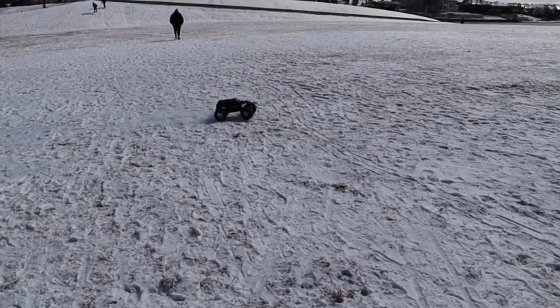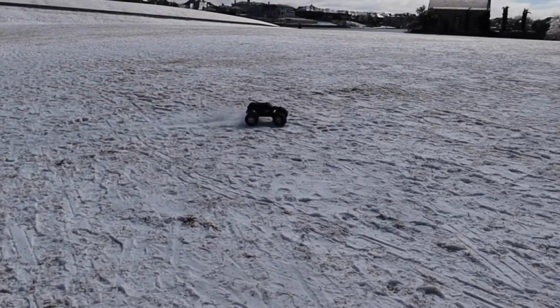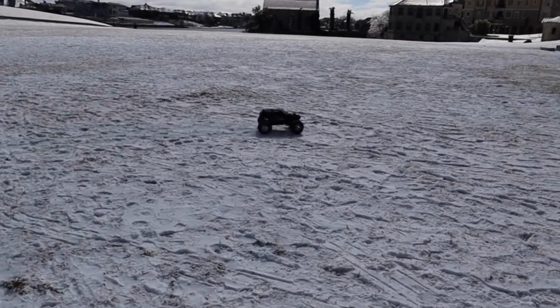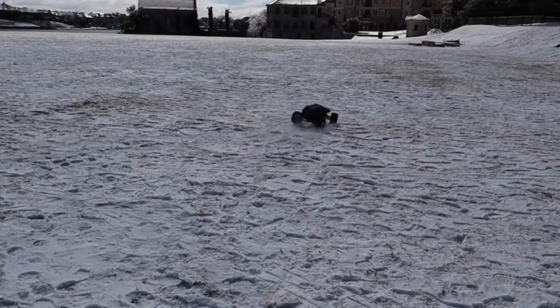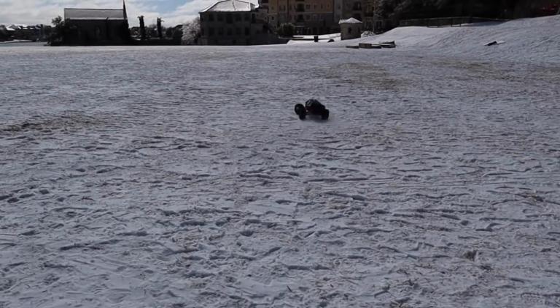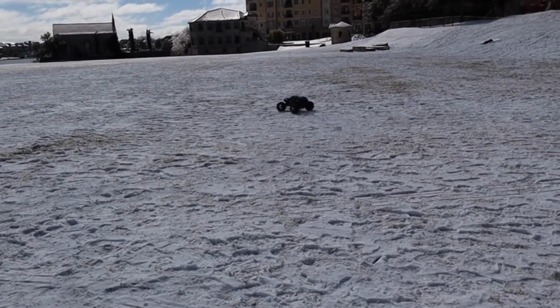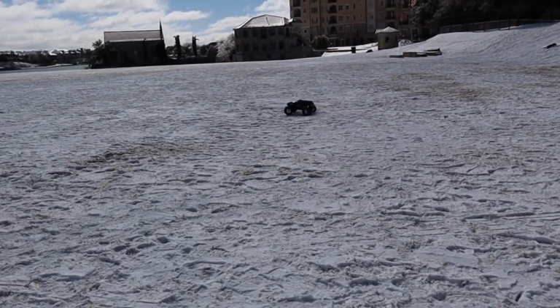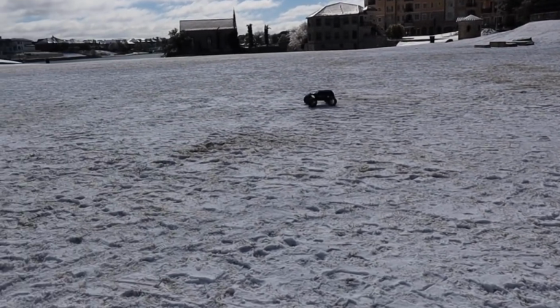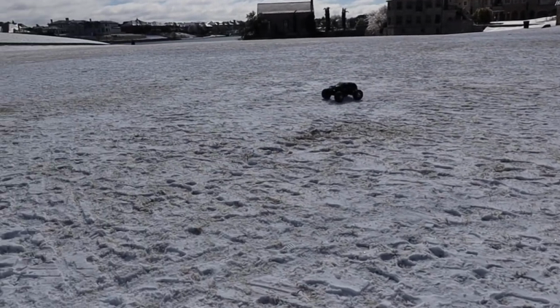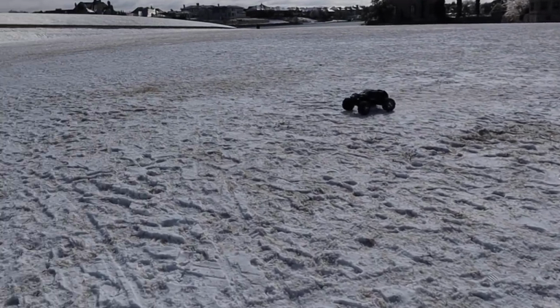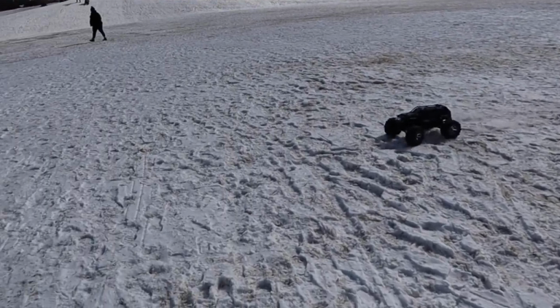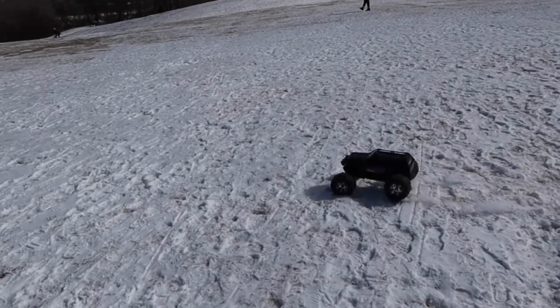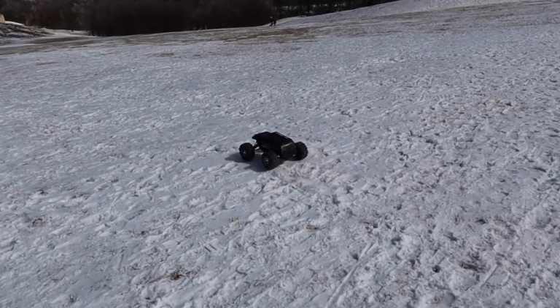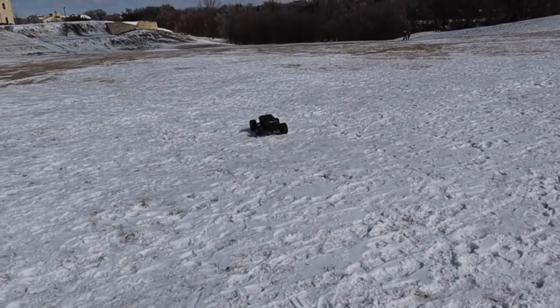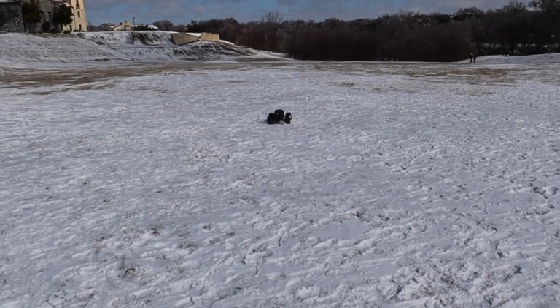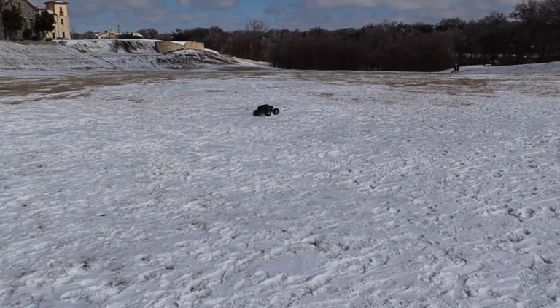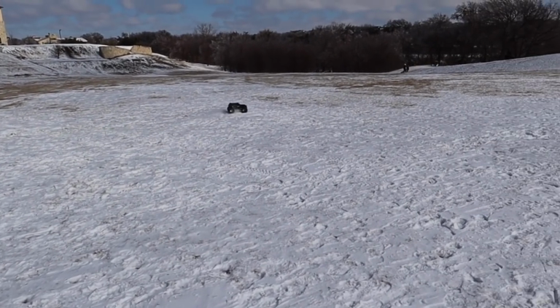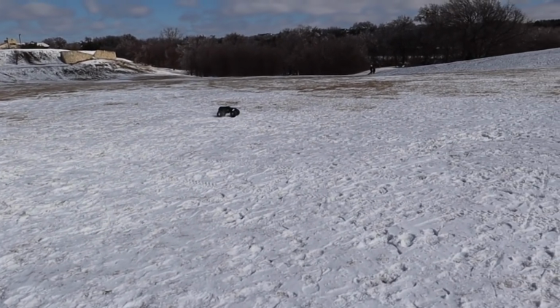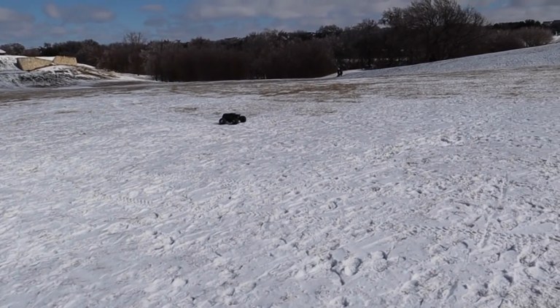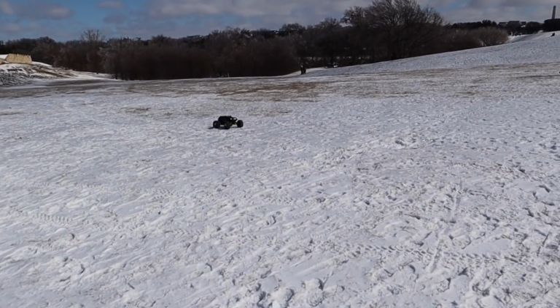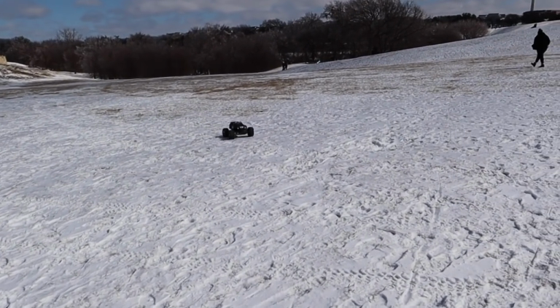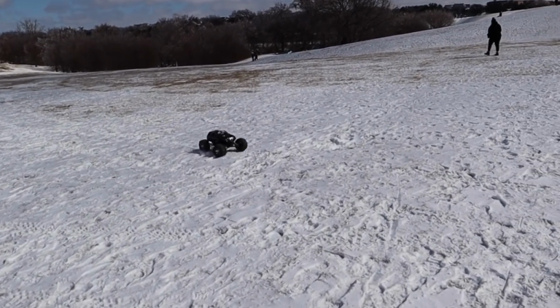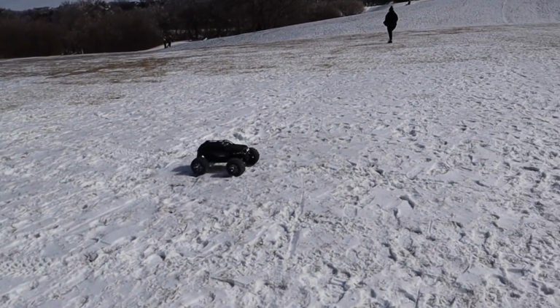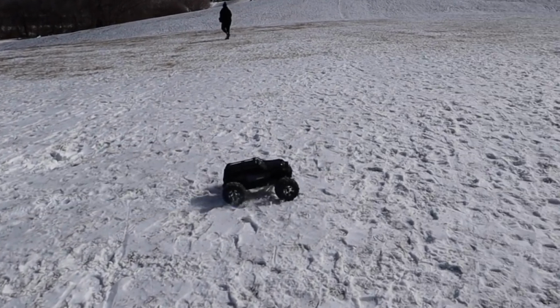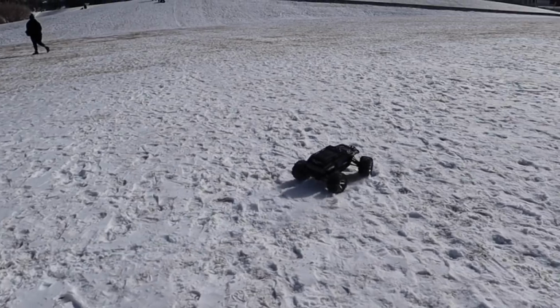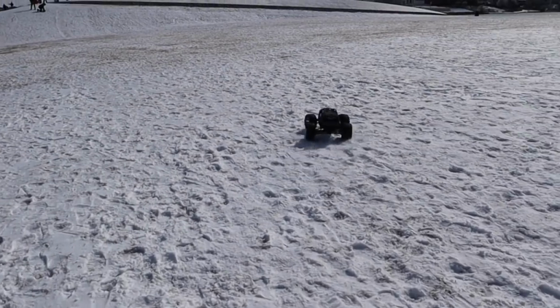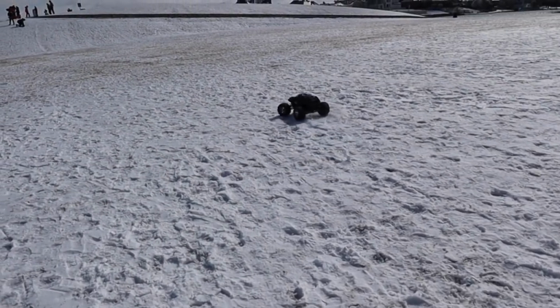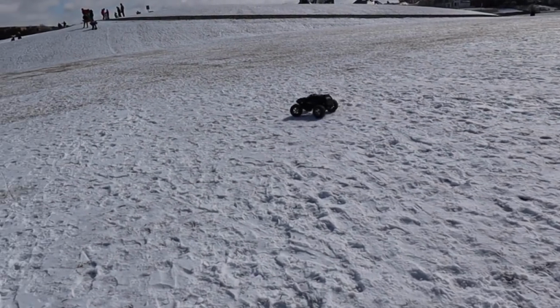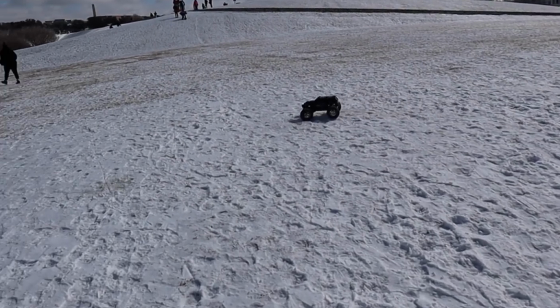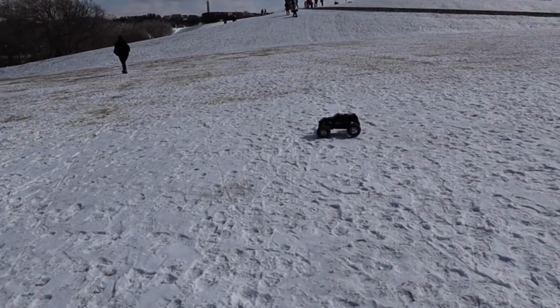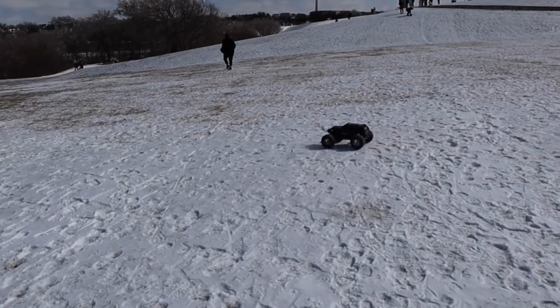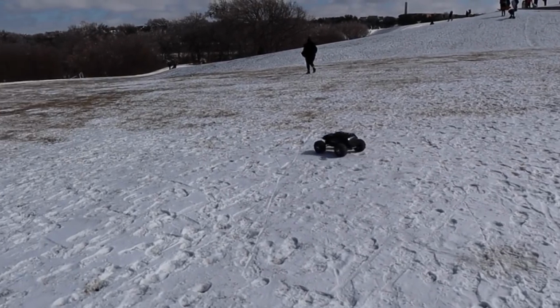I was expecting it to be like a Revo or super max speed — it is not — but look at it, it just soaks everything up. It looks super freaking cool!